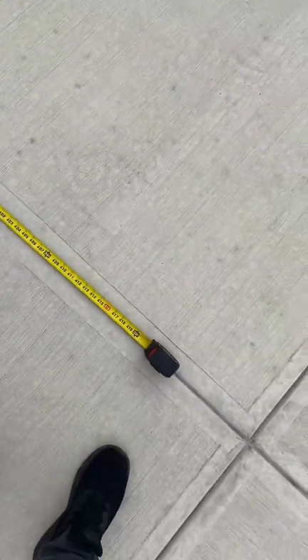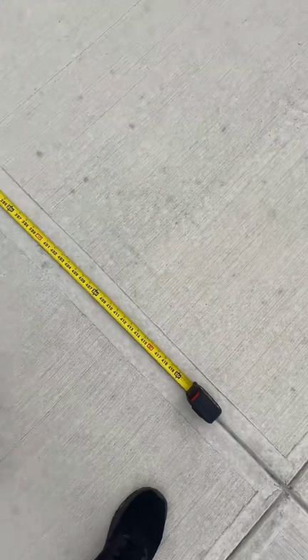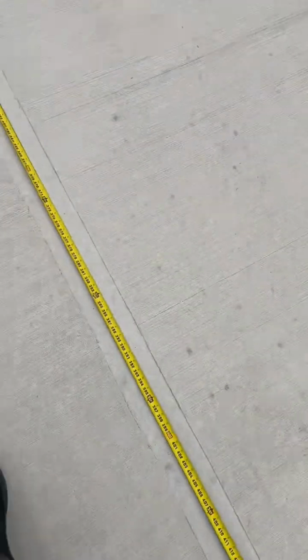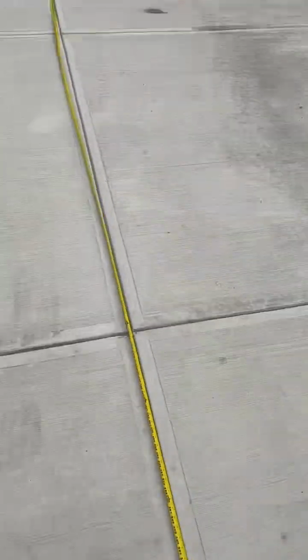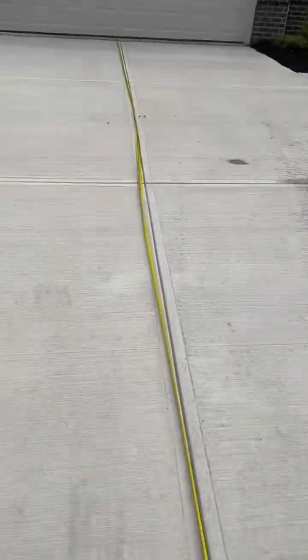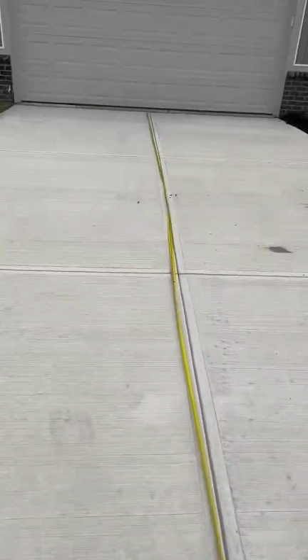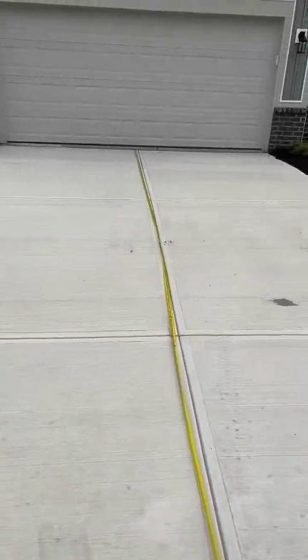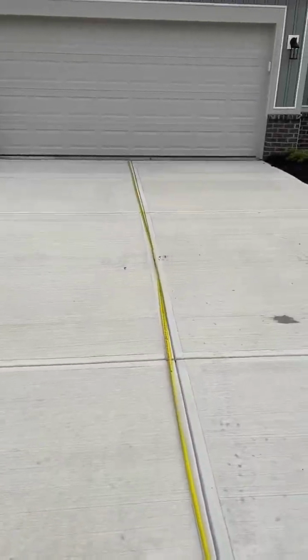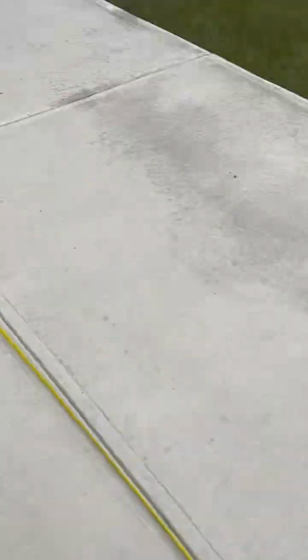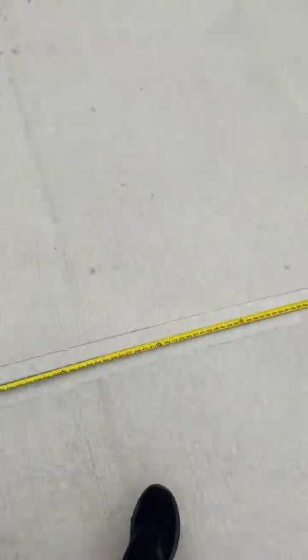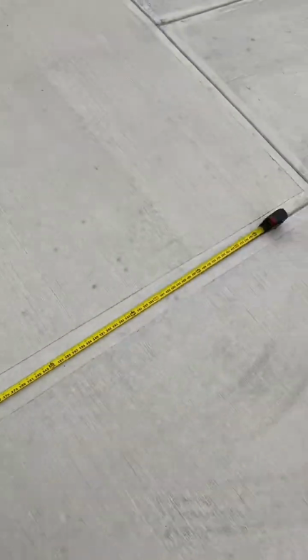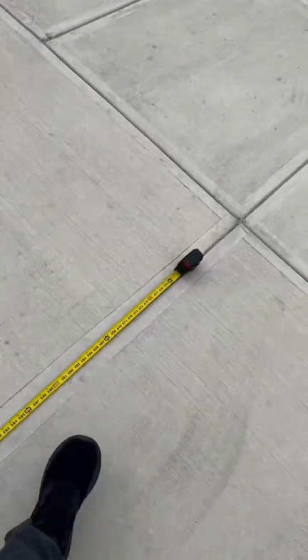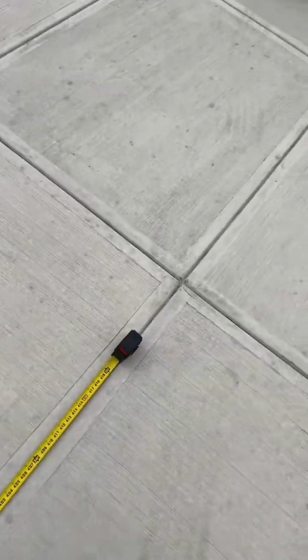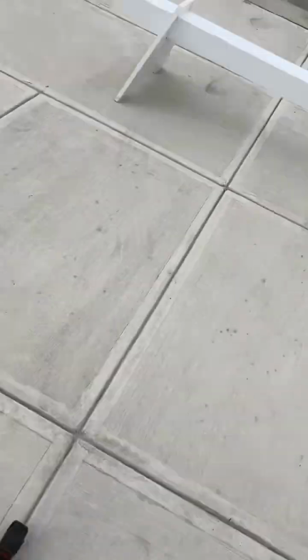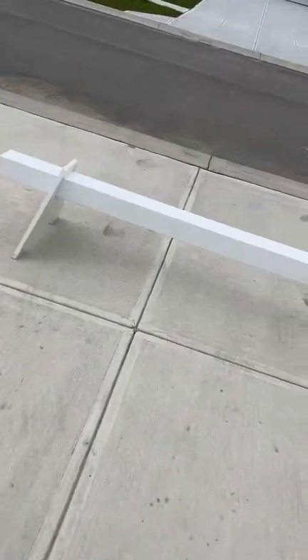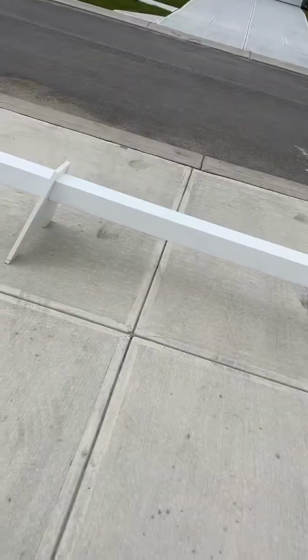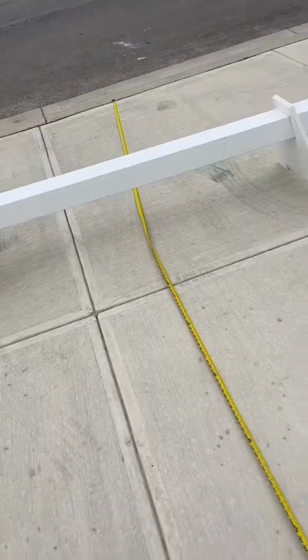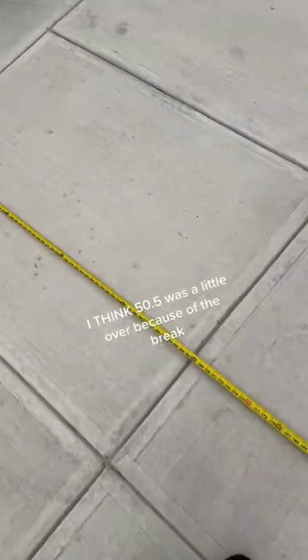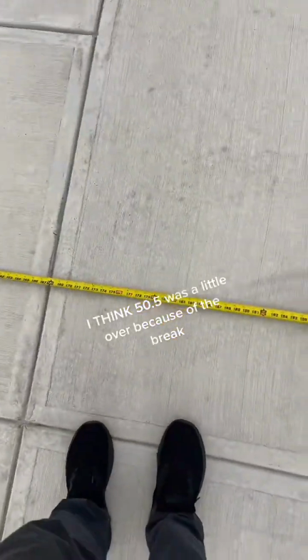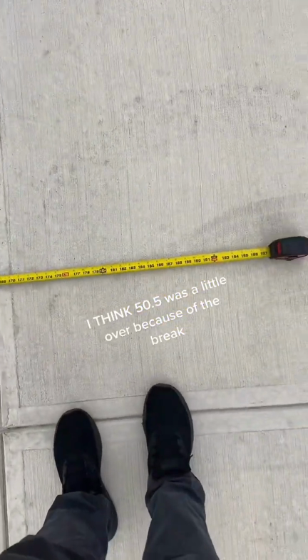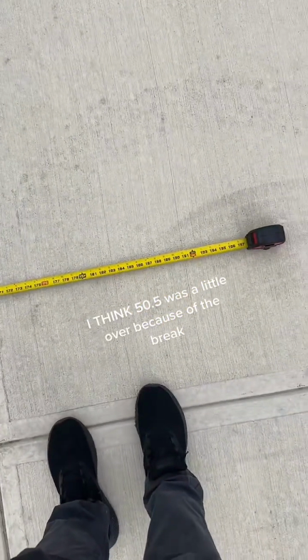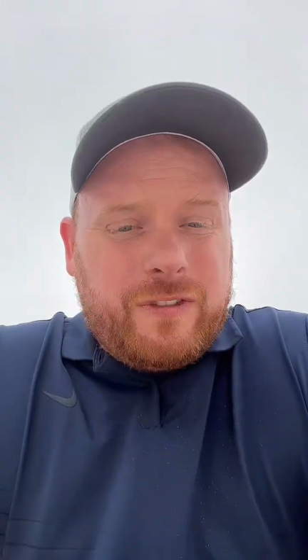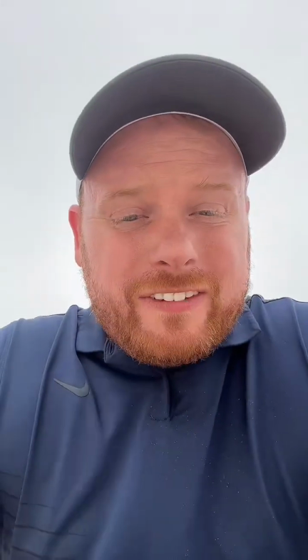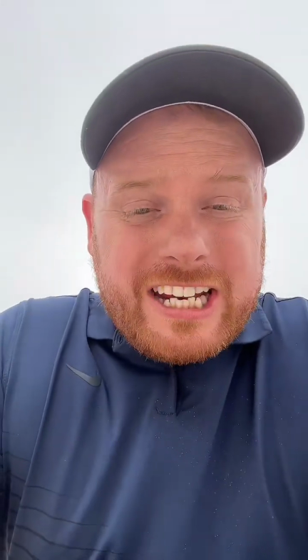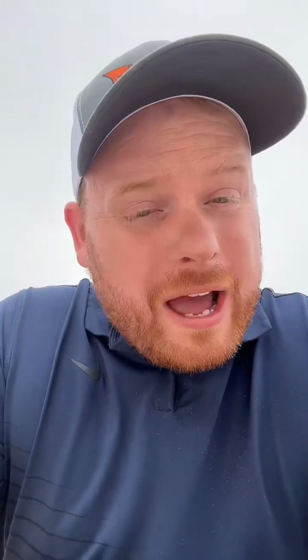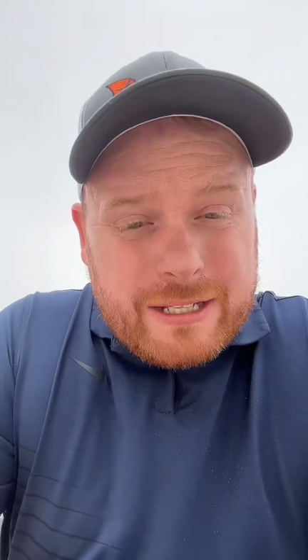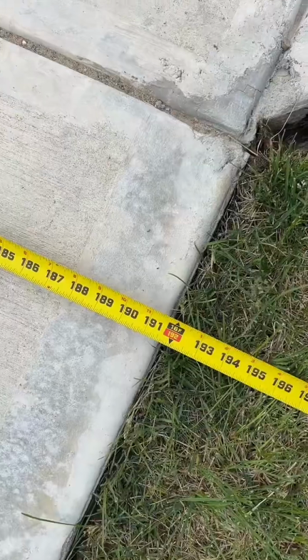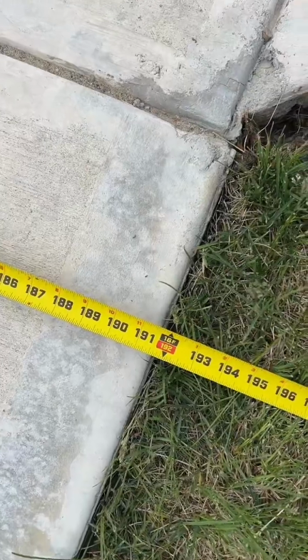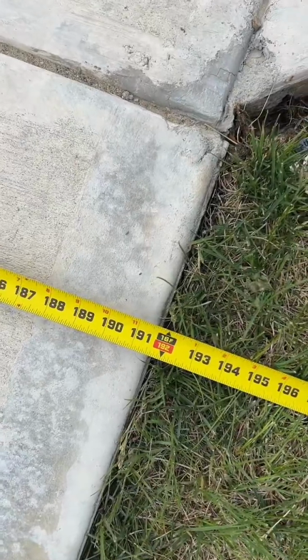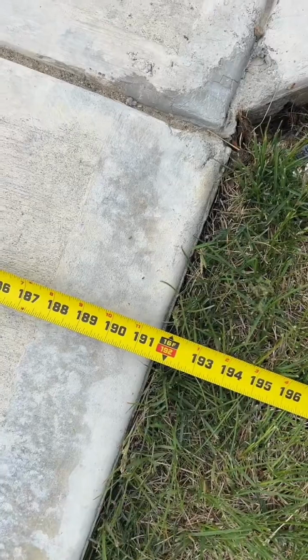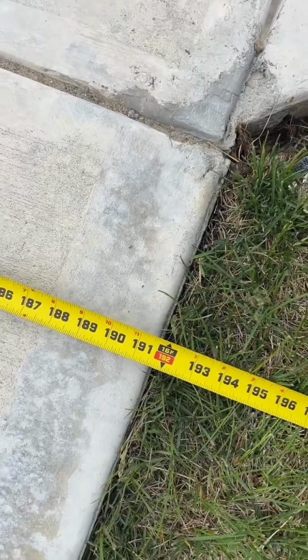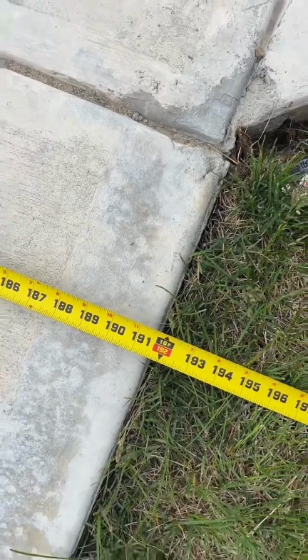We're at 35 feet from that end till about right here, and we need to go a little bit more — 35 plus 15 and a half. Just for the hell of it, I want to check how wide it is at the bottom, and we're just under 16 feet at the bottom.